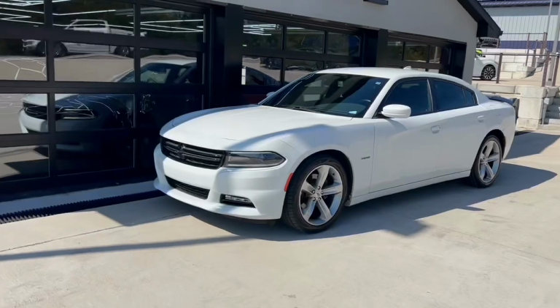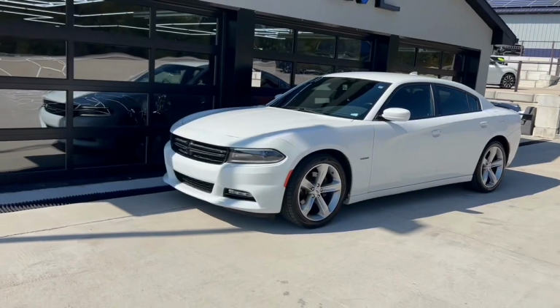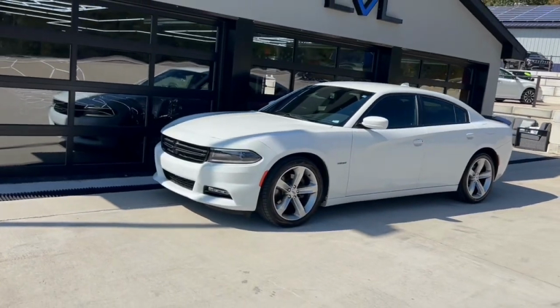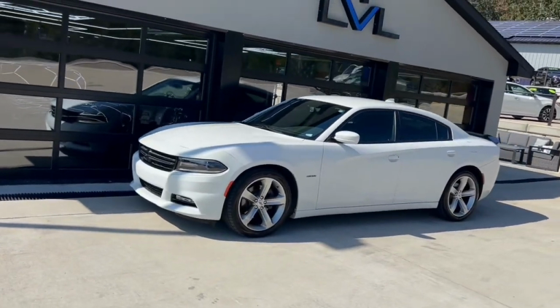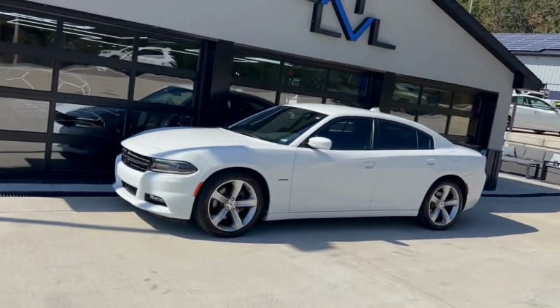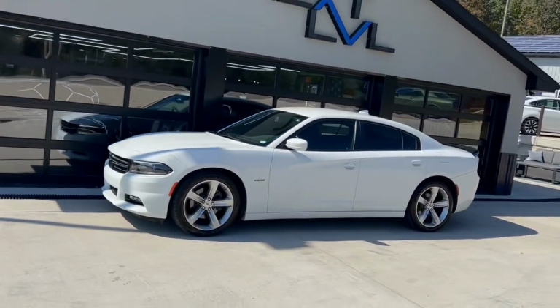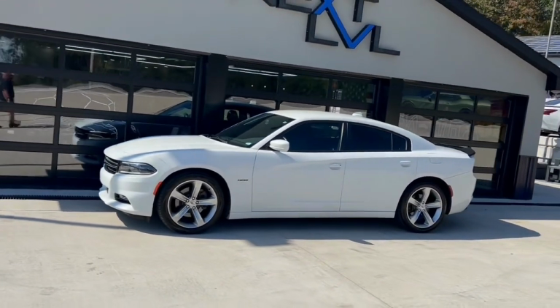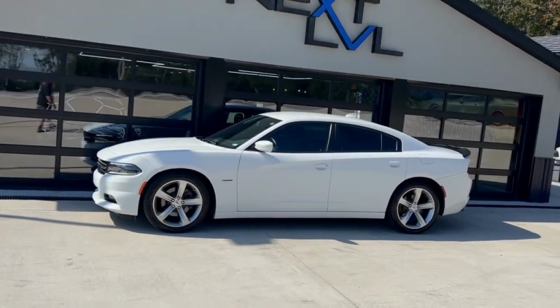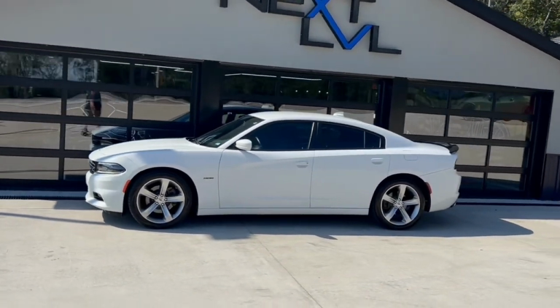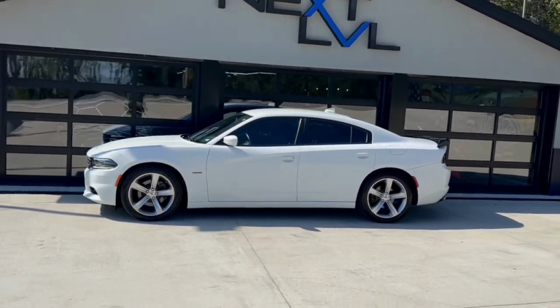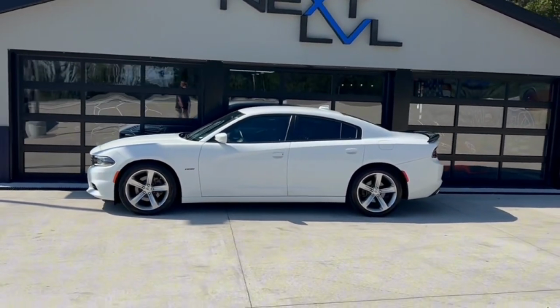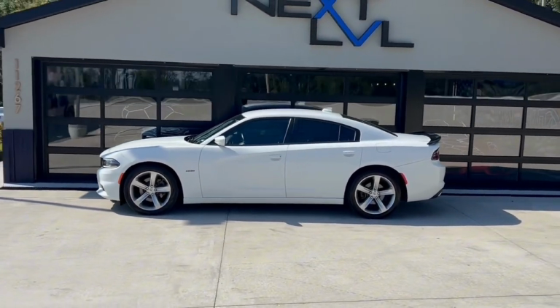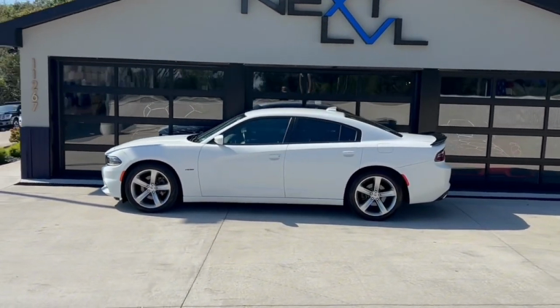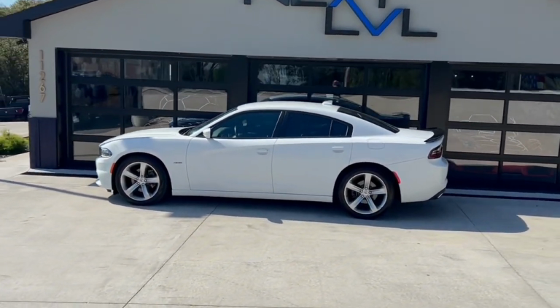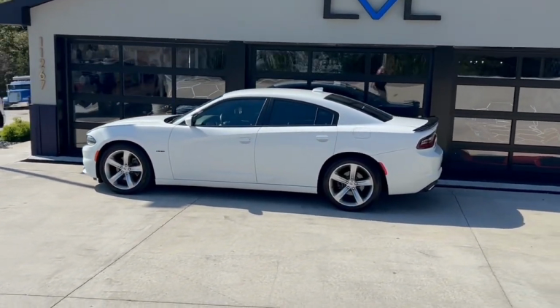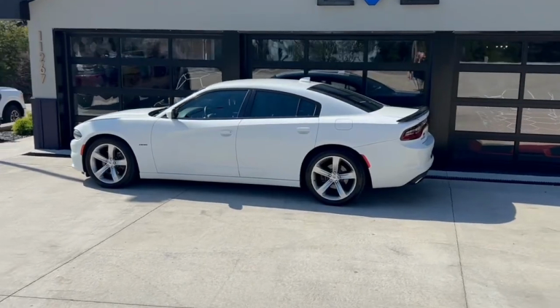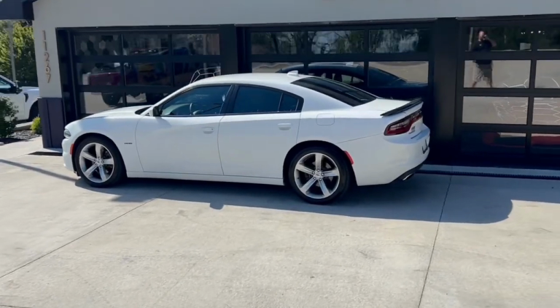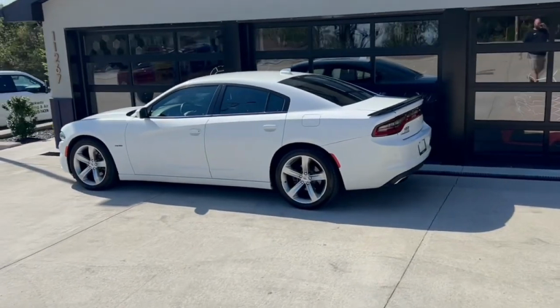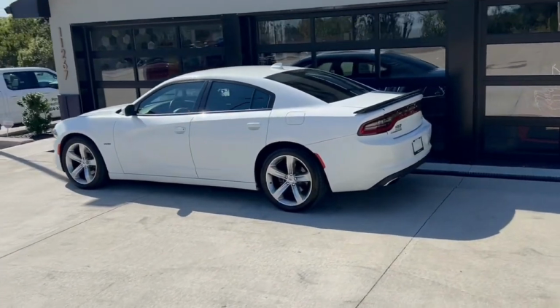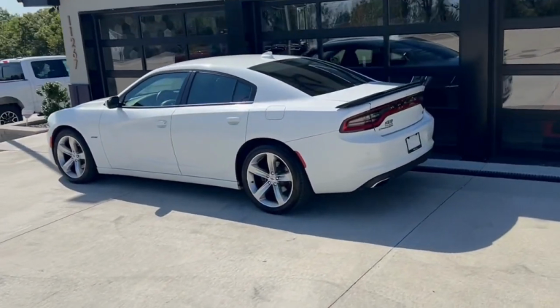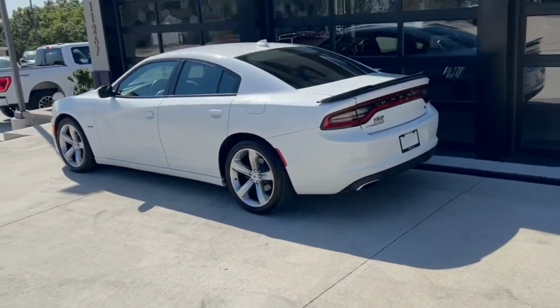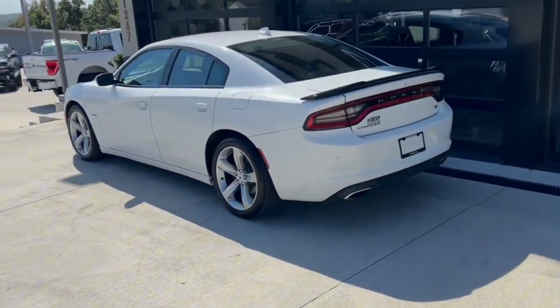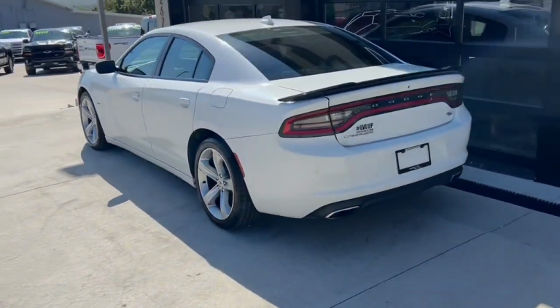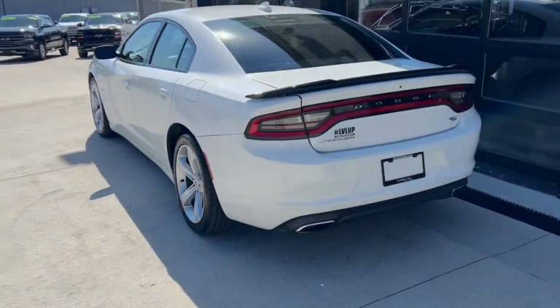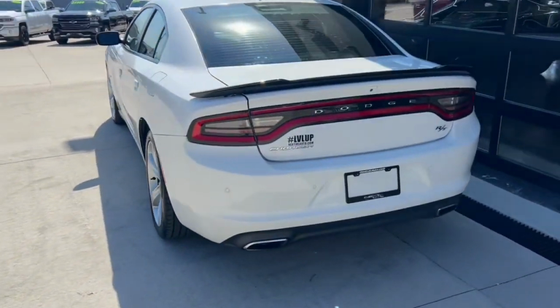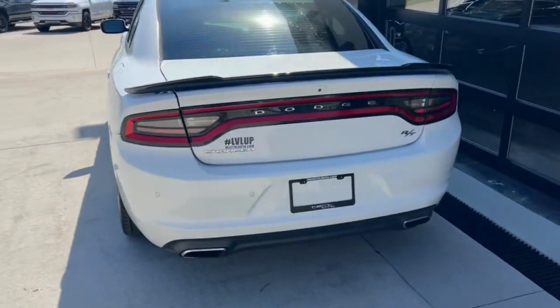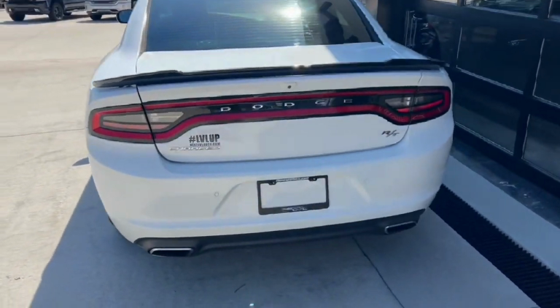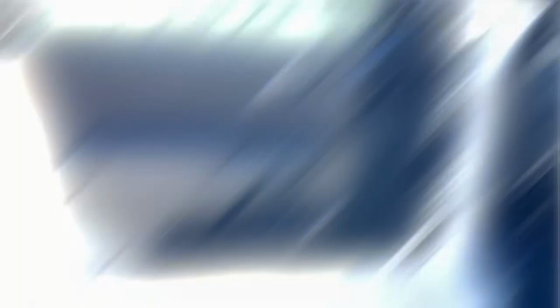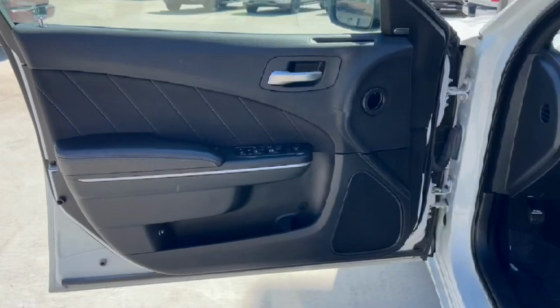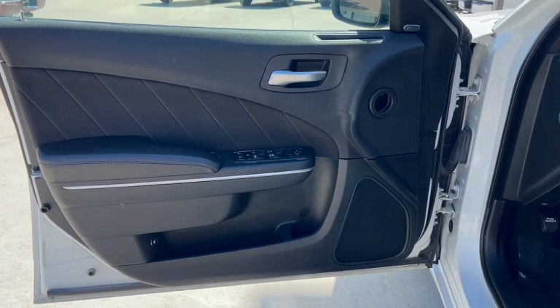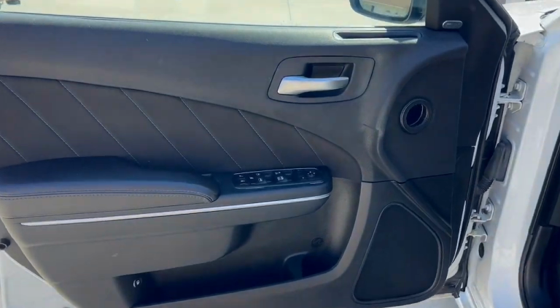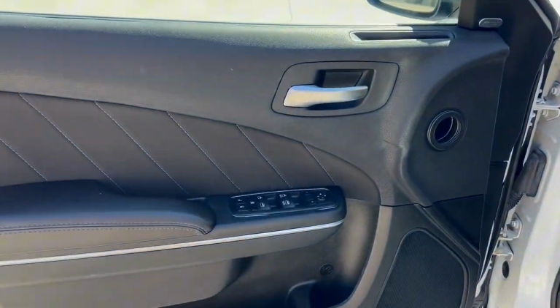If you have a sports car sedan on your wish list, come down and check out this 2018 Dodge Charger RT. This thing's got 370 horse.